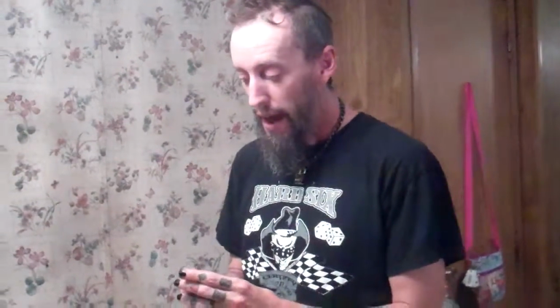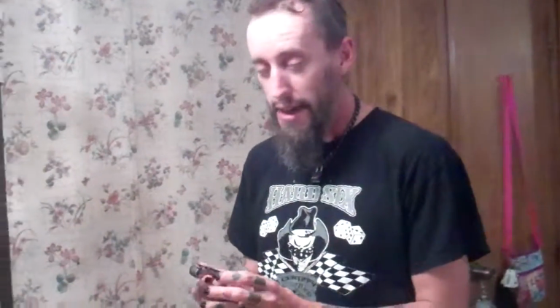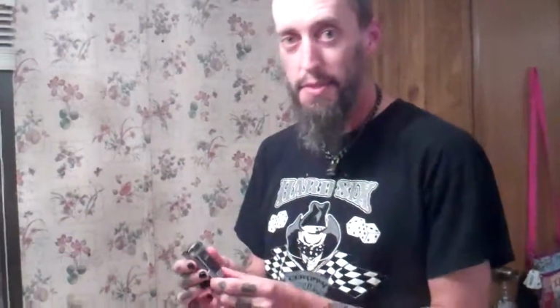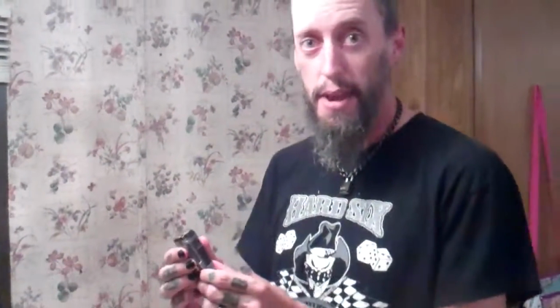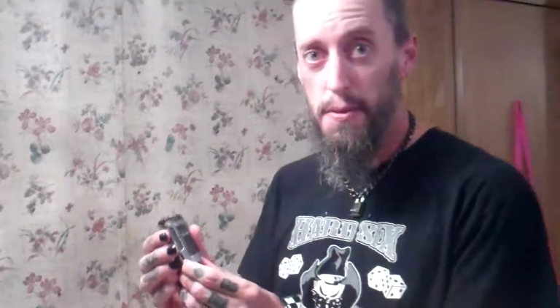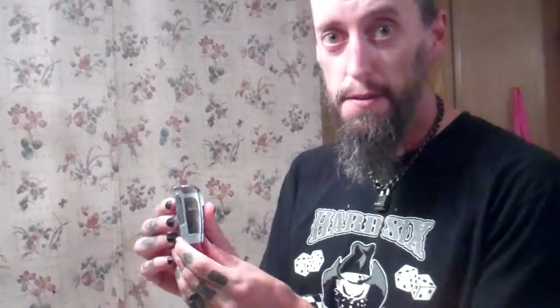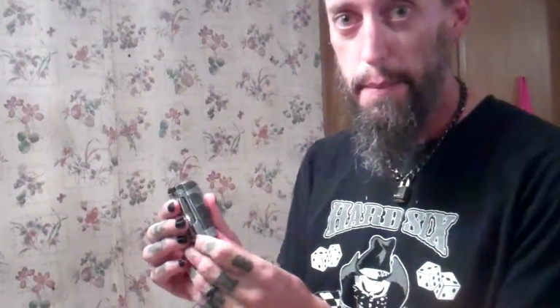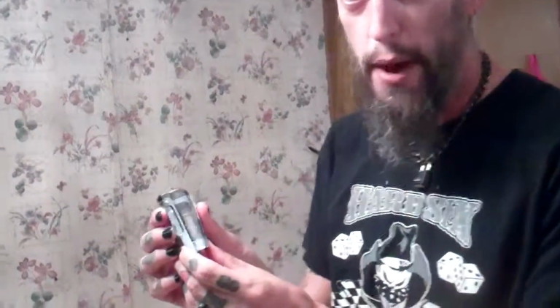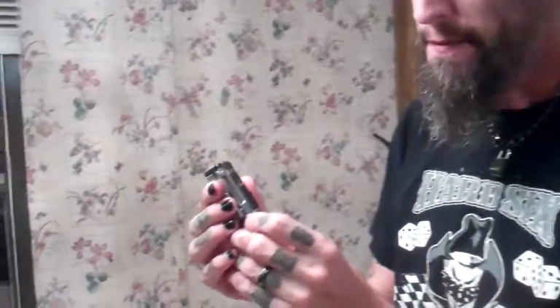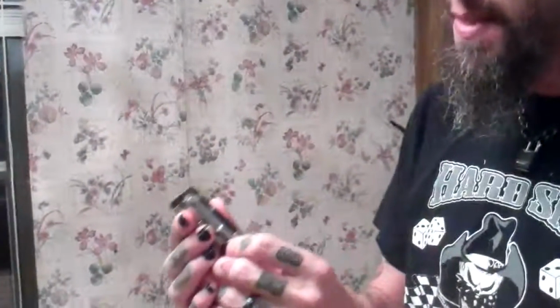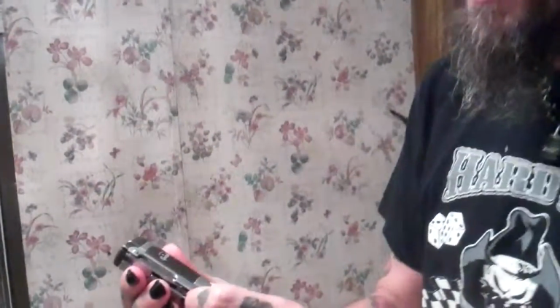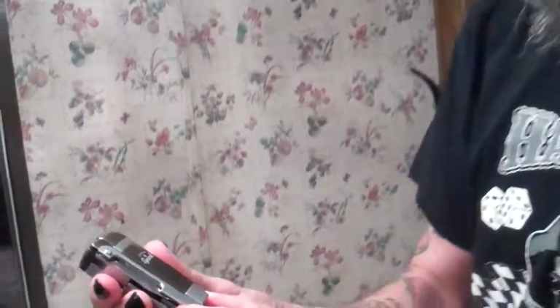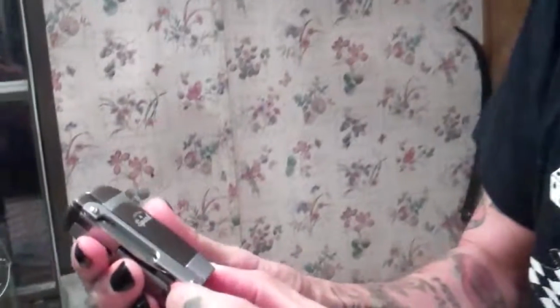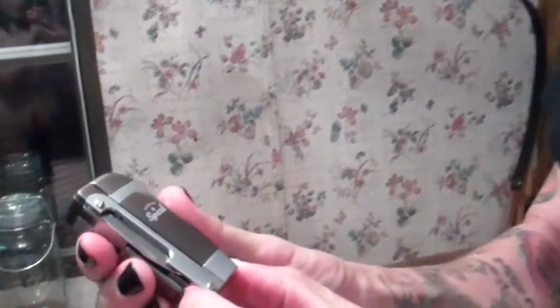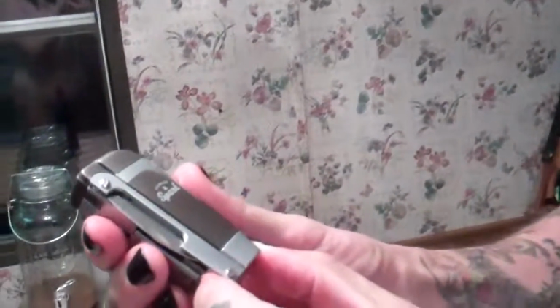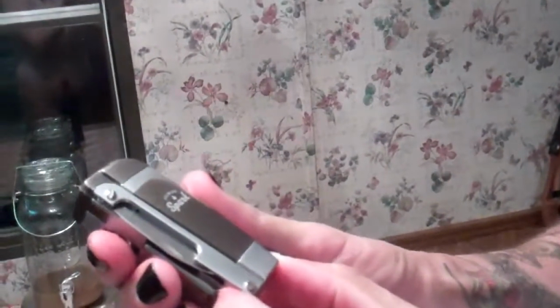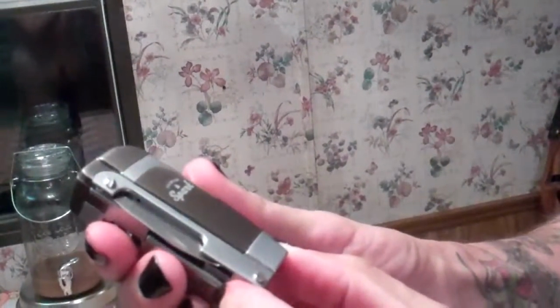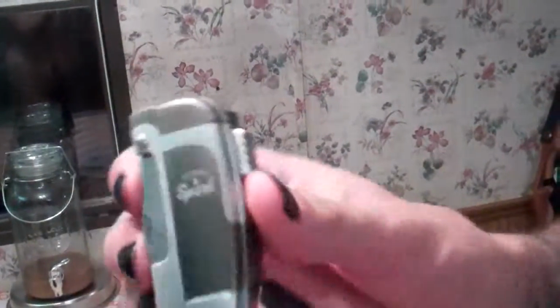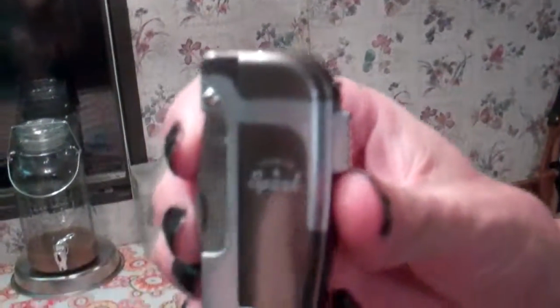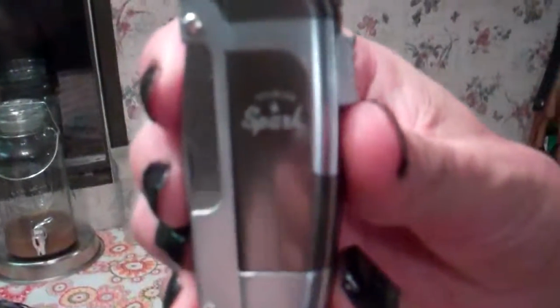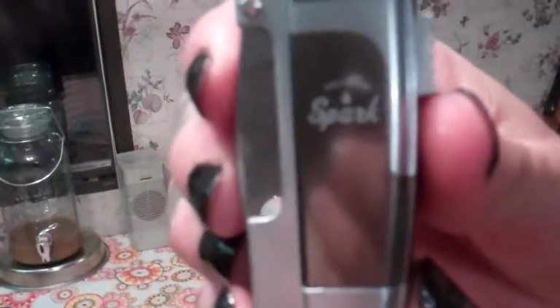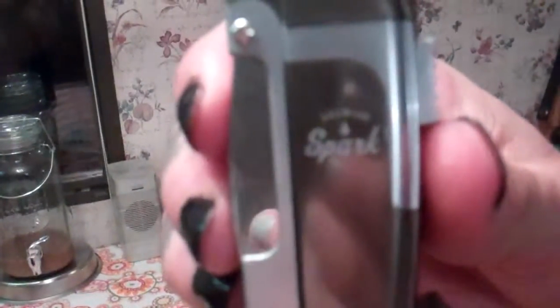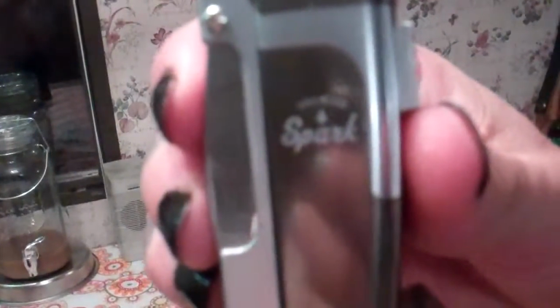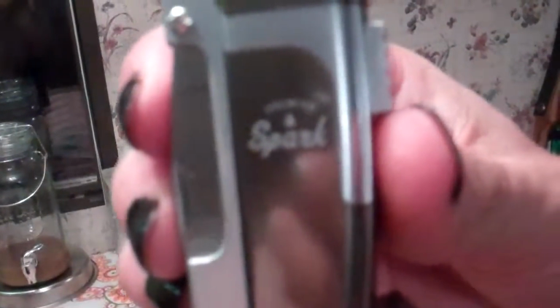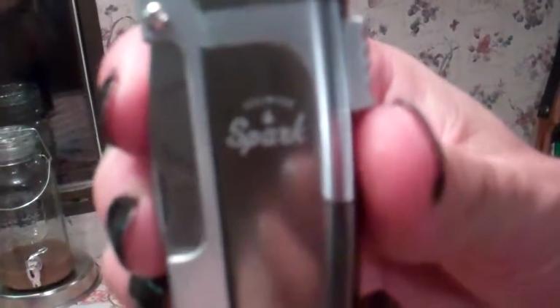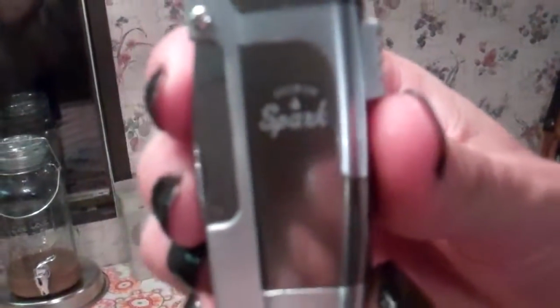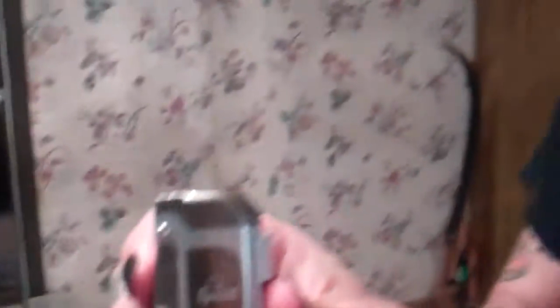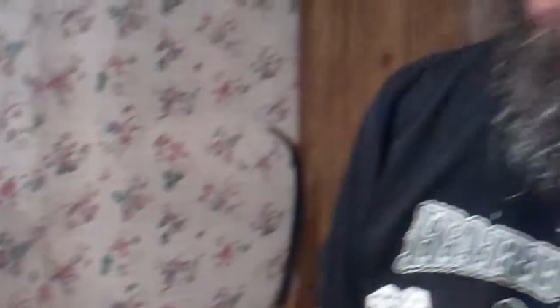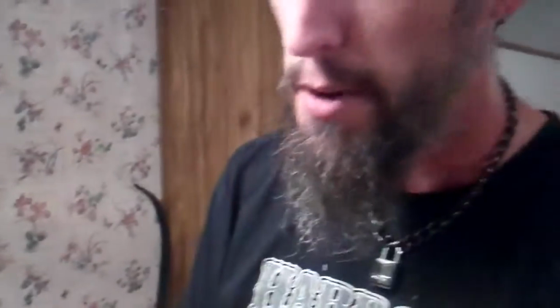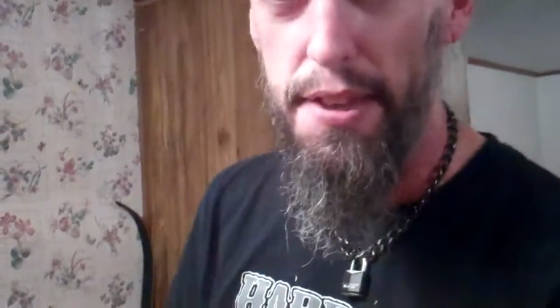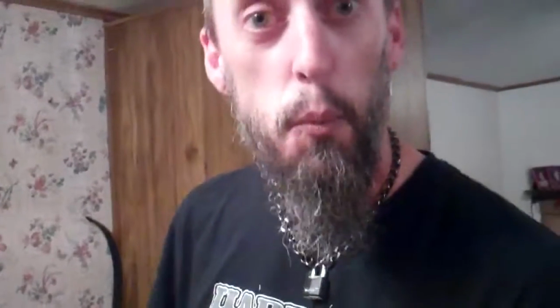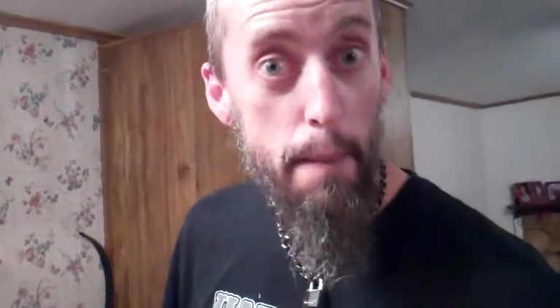I got this brand new lighter from my wife. It's called a Premium Spark. It's from Walmart, of all places.